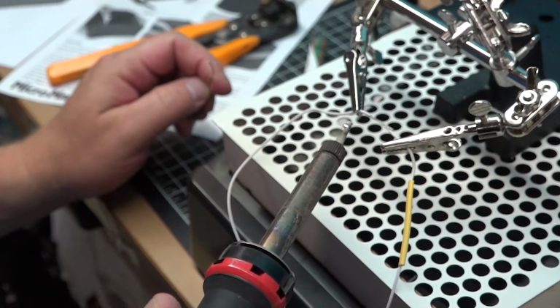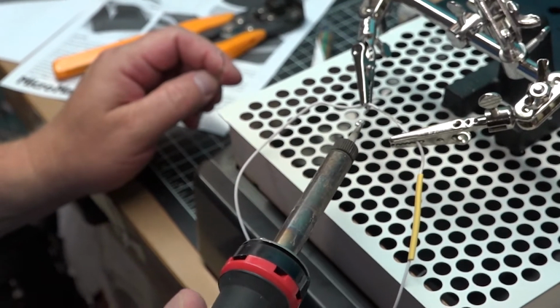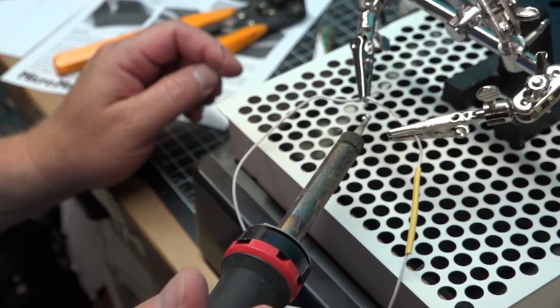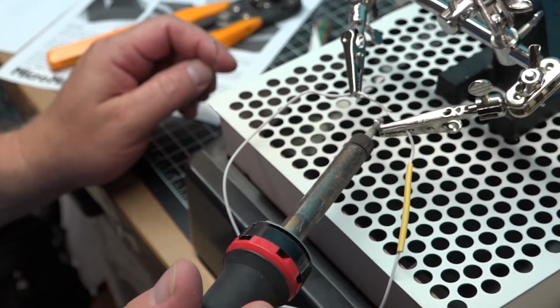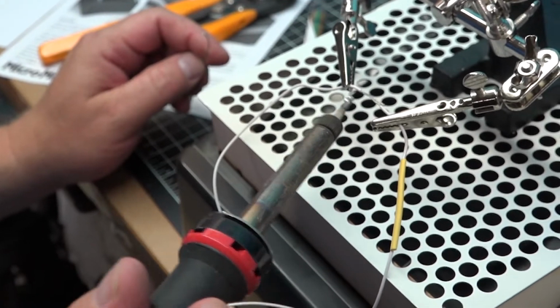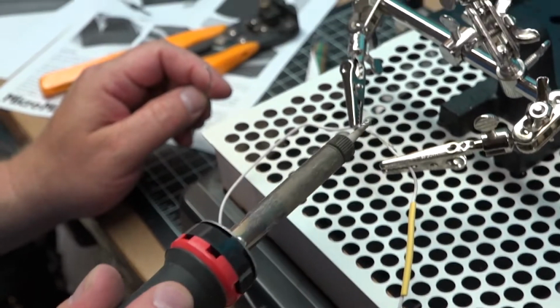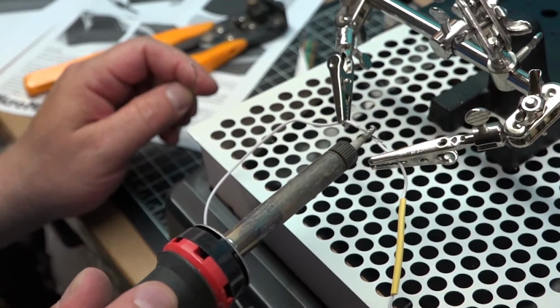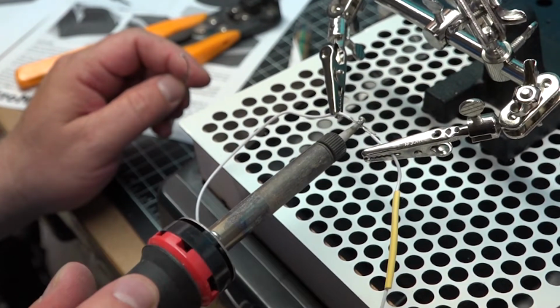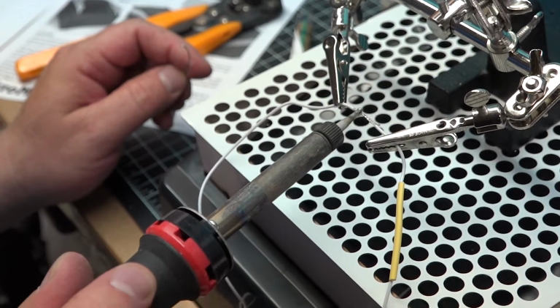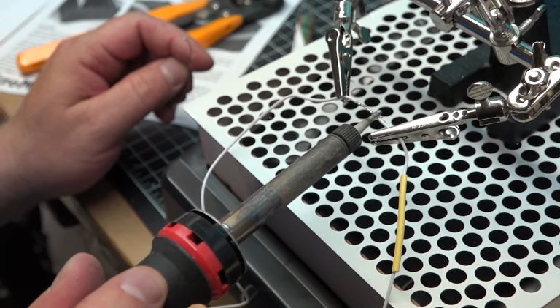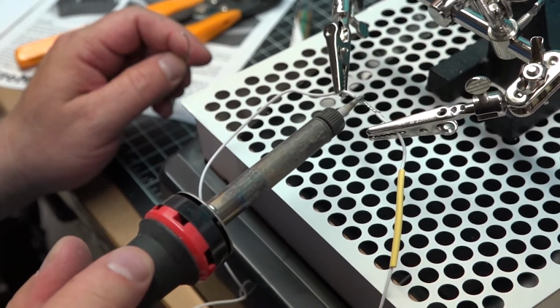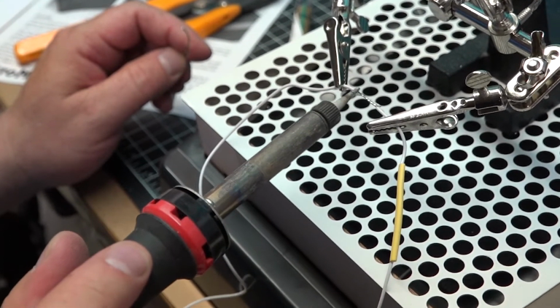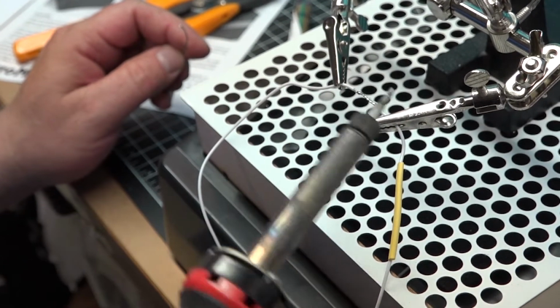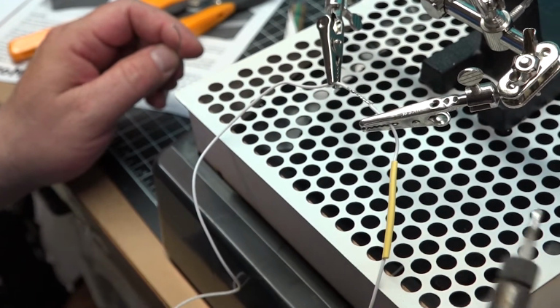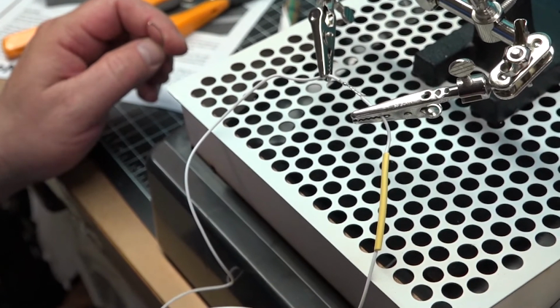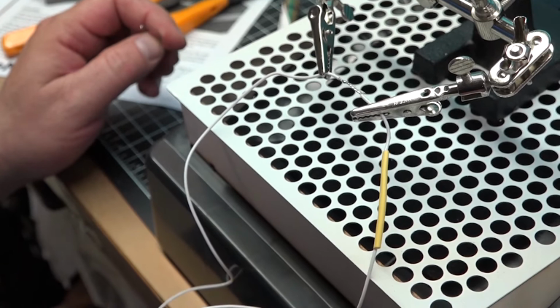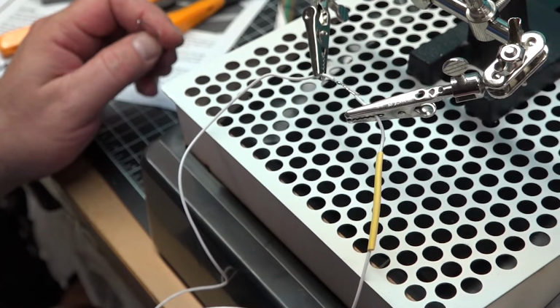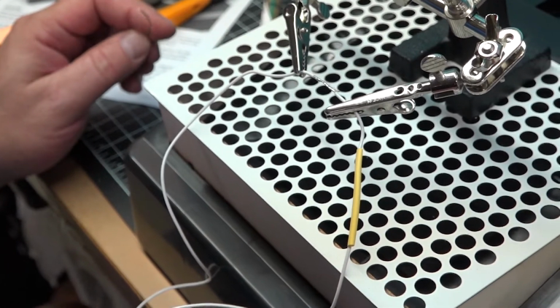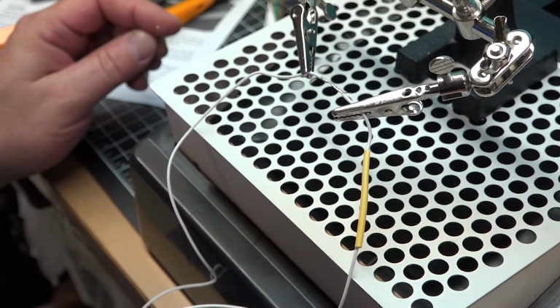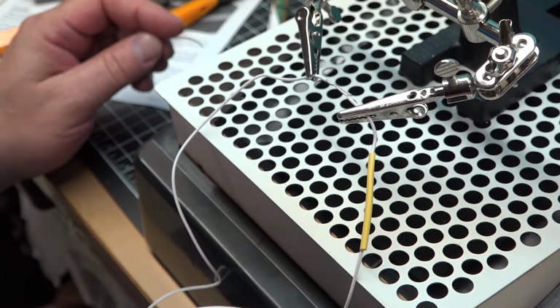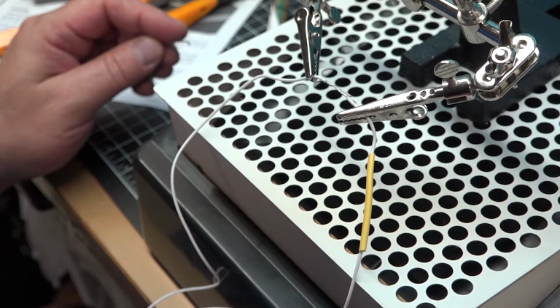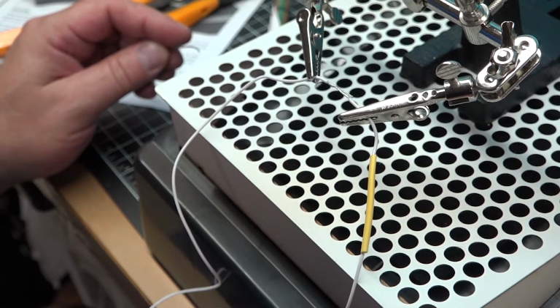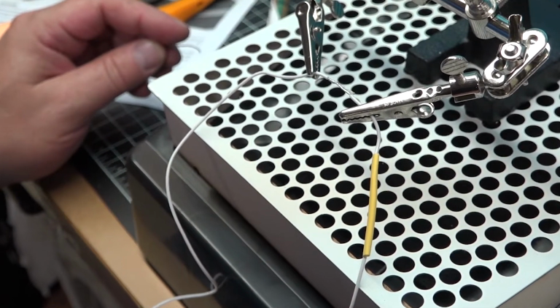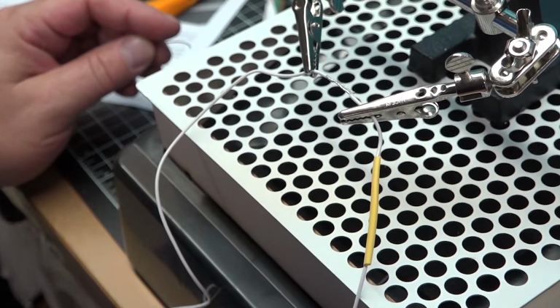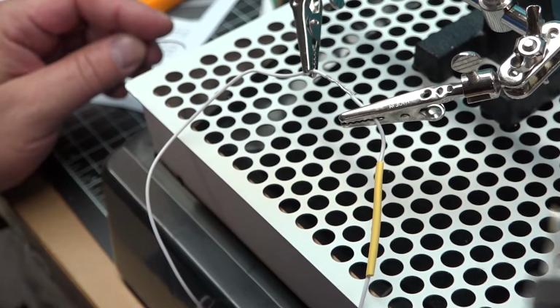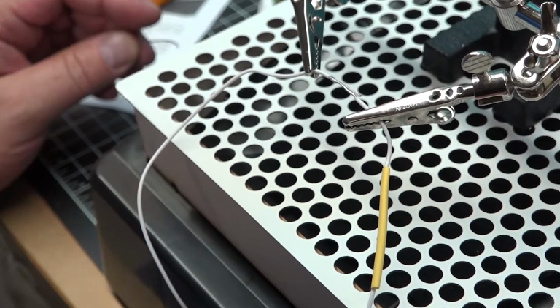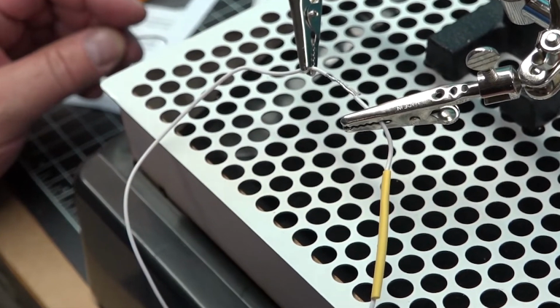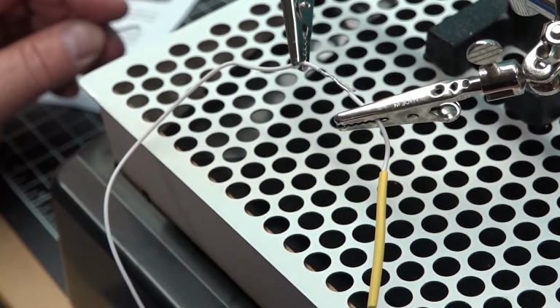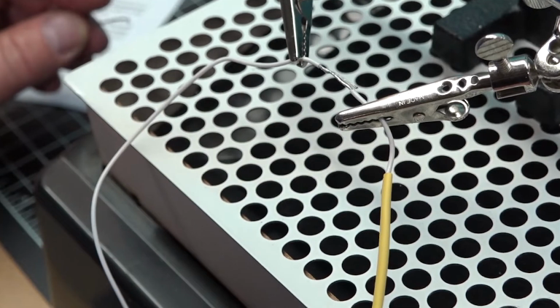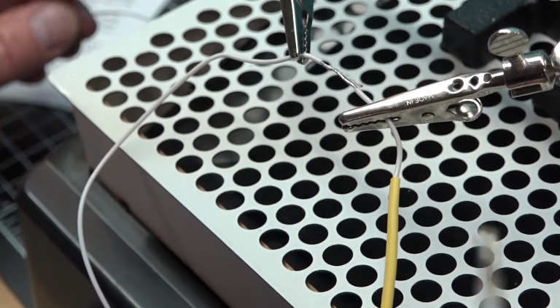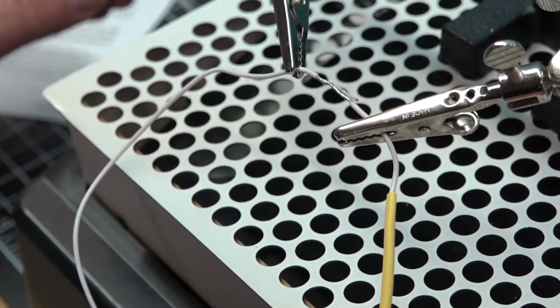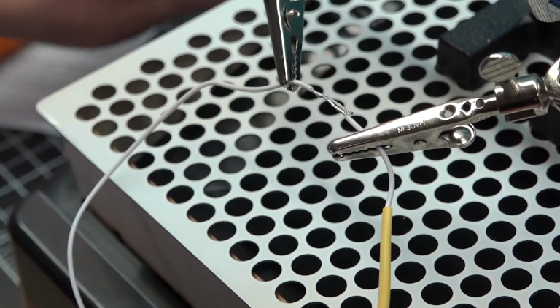I'm going to take my solder and tin the tip of my iron — Micromark sells many of those — and let that puddle sit there. Then you can see it go straight across following the flux, and it's already ready to be sealed with the heat shrink tubing.